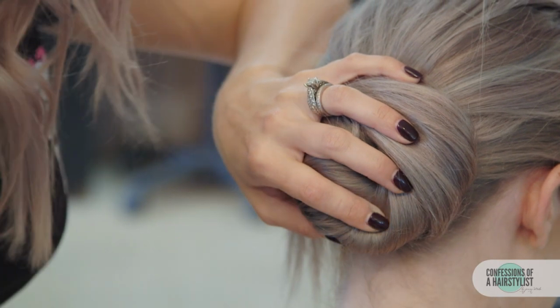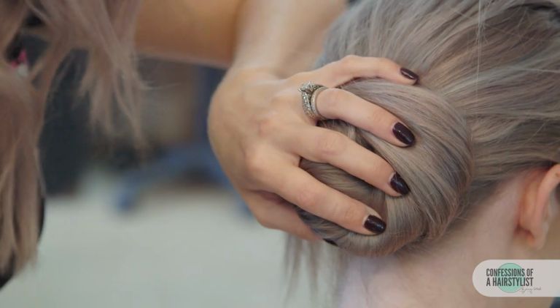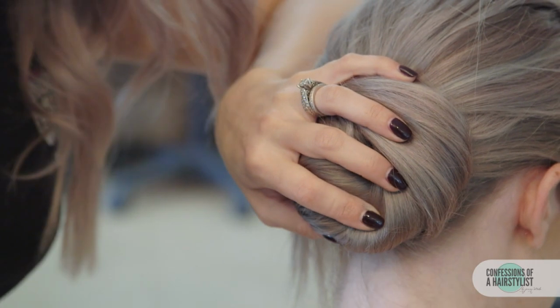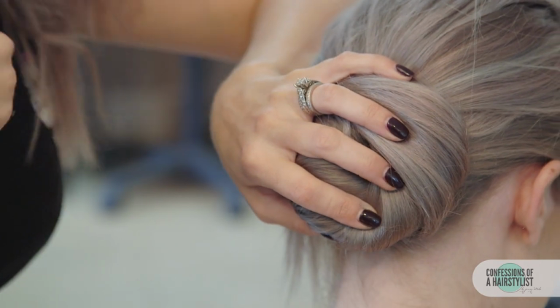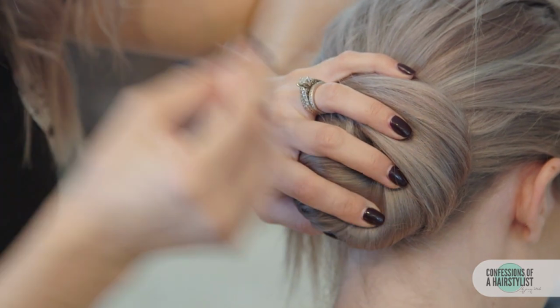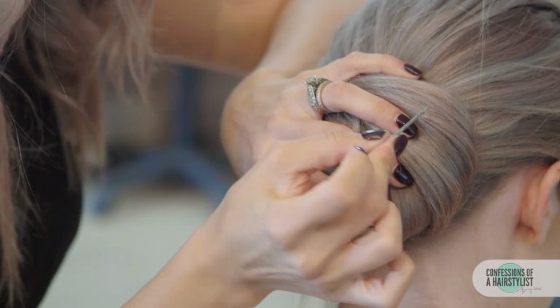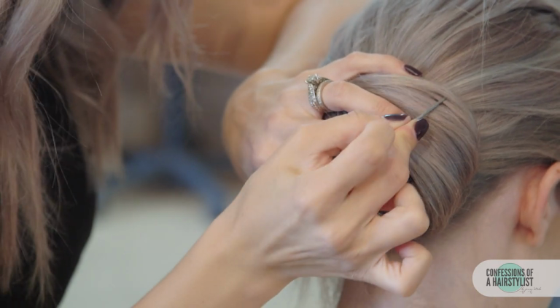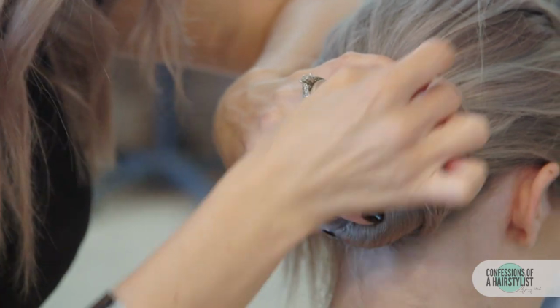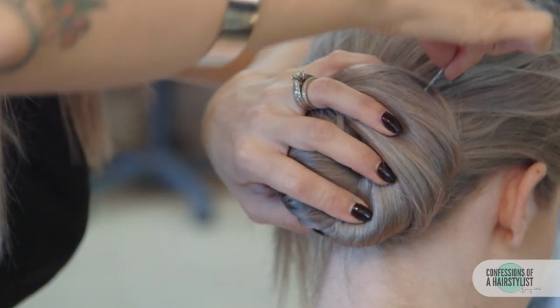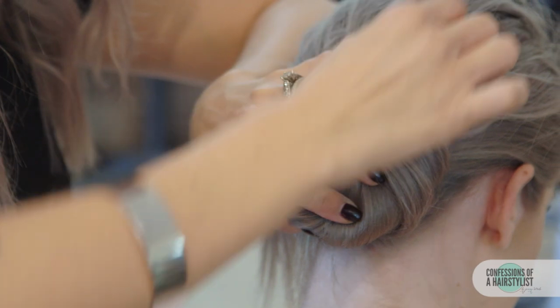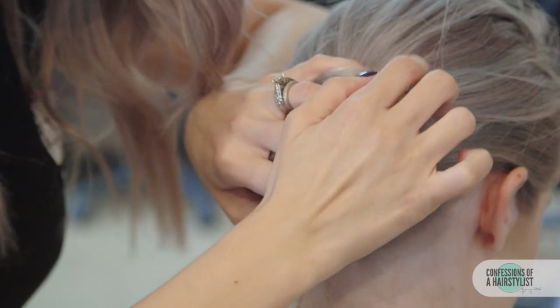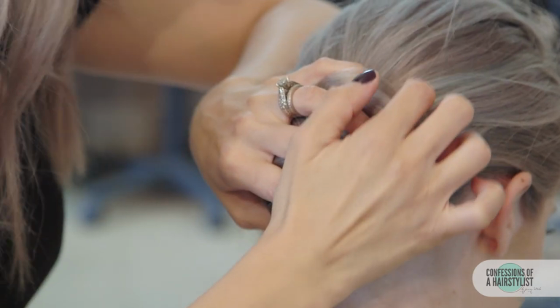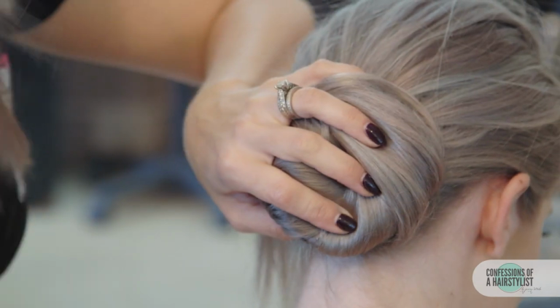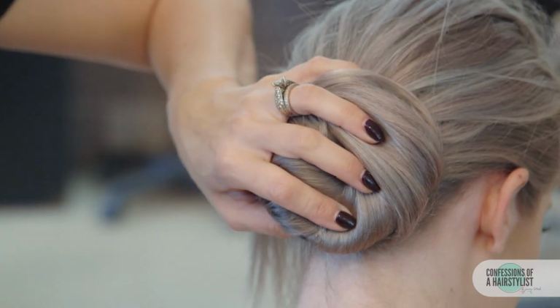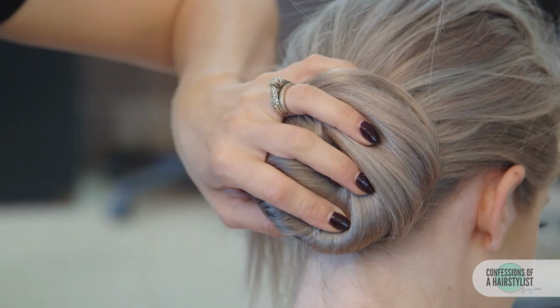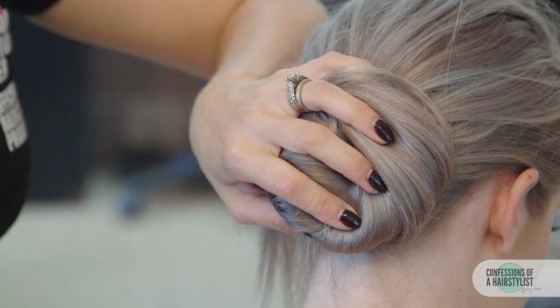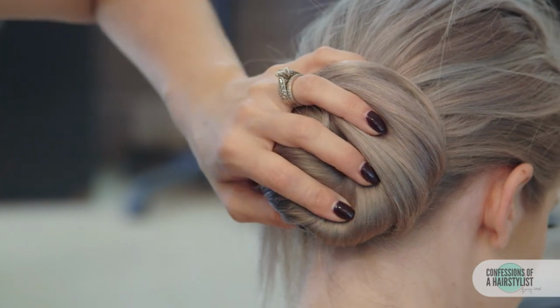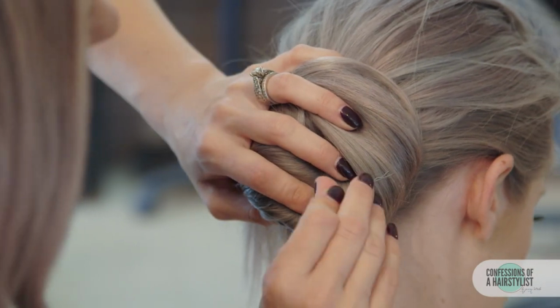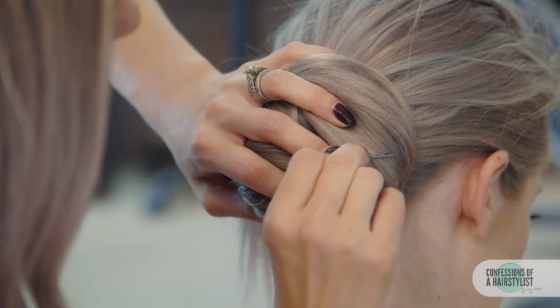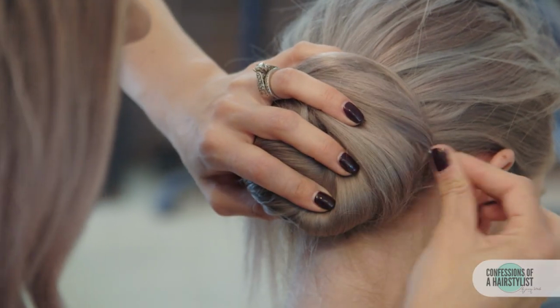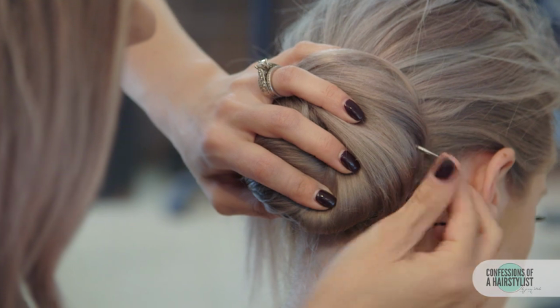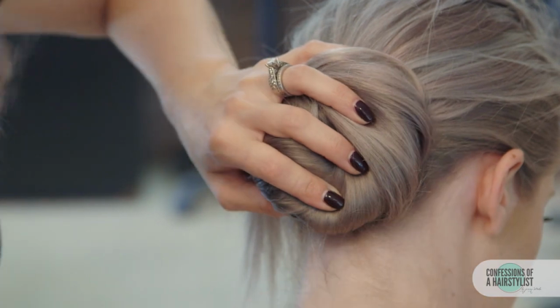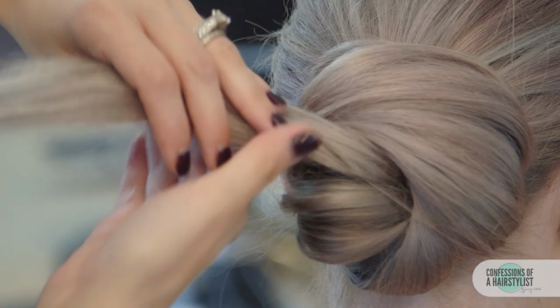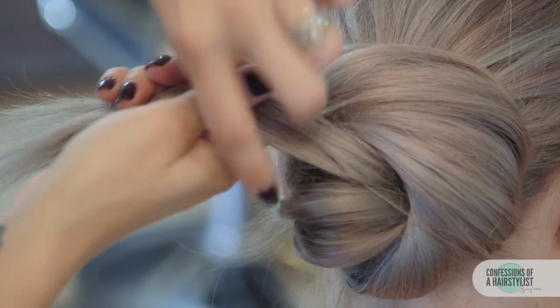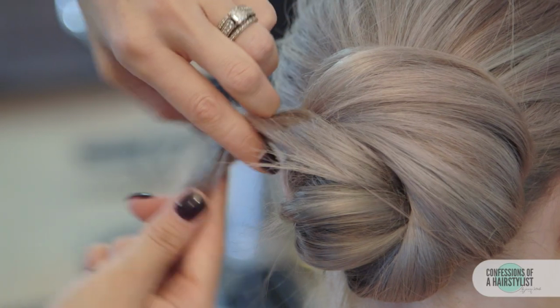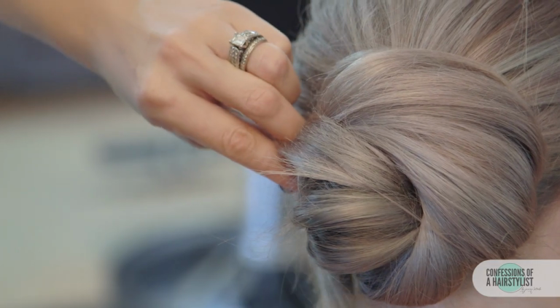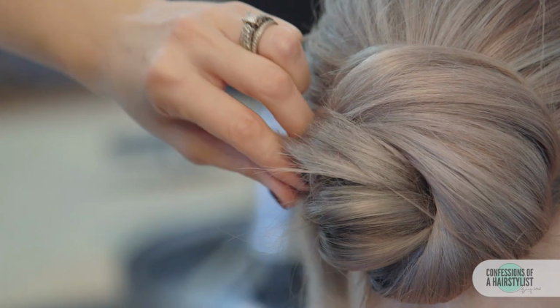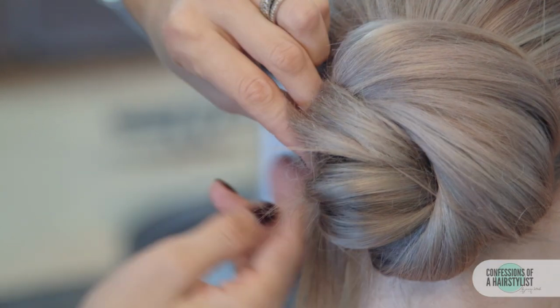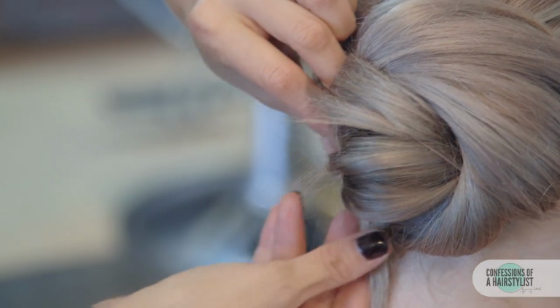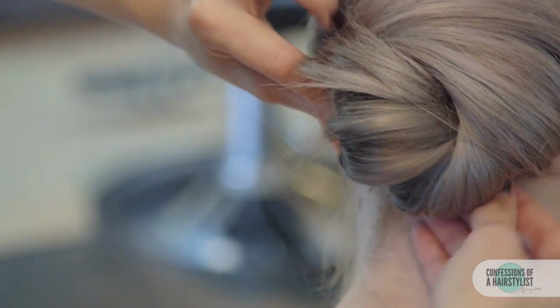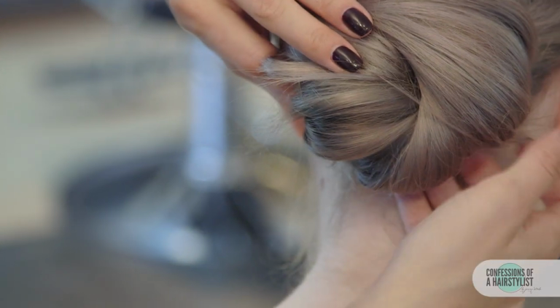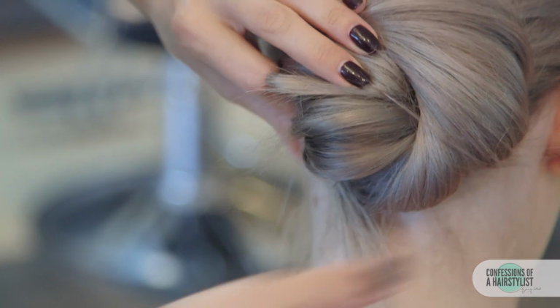Then we'll bobby pin it into place. Using the bobby pins, I'm going to grip some hair and push it straight down, working that into a circular motion. Now with the ends, we're just going to go ahead and tuck them underneath and bobby pin it into place.